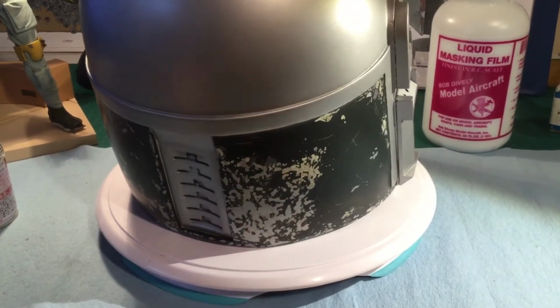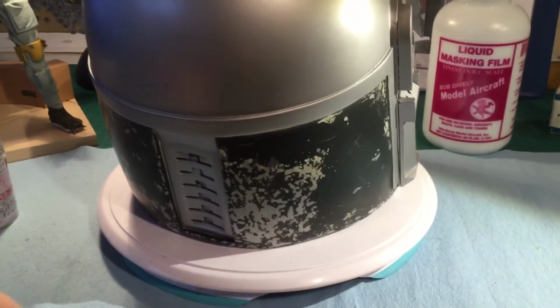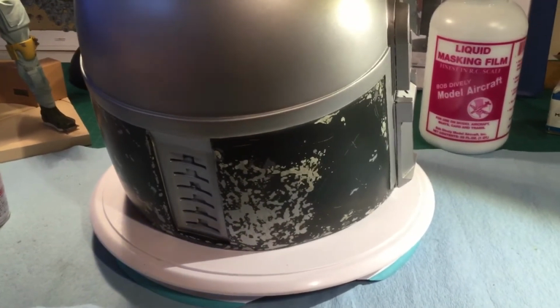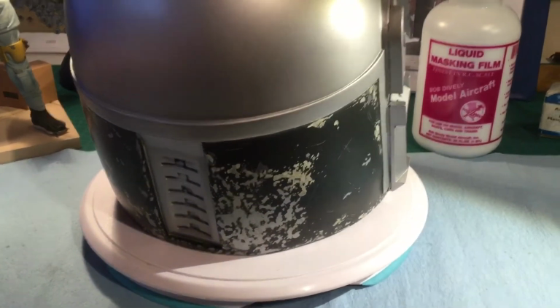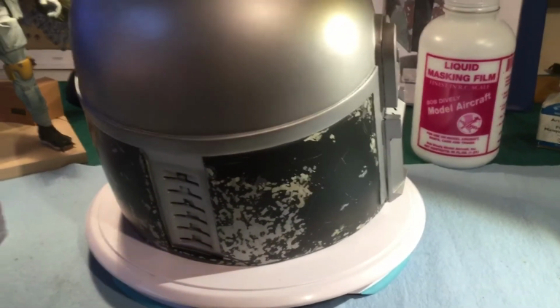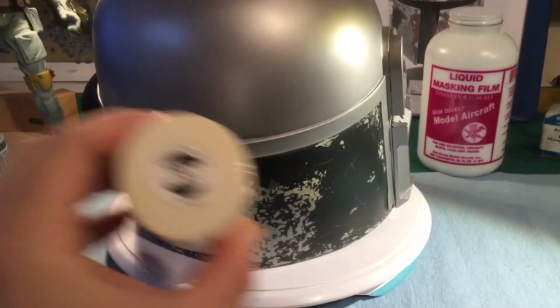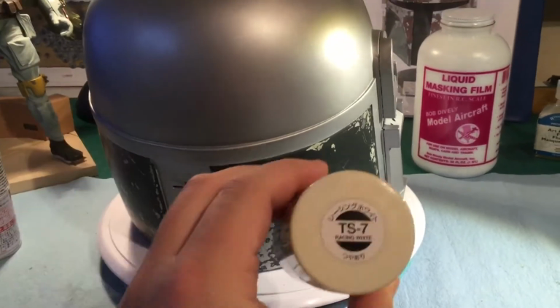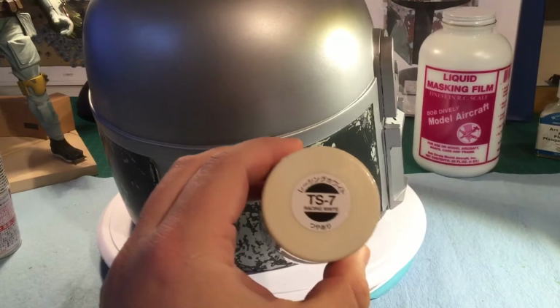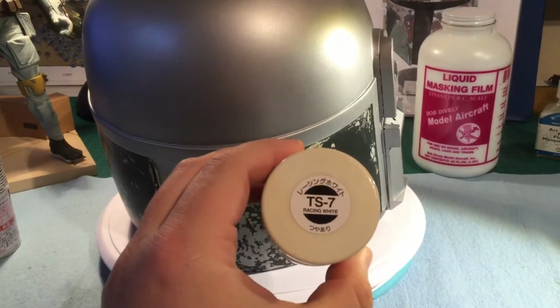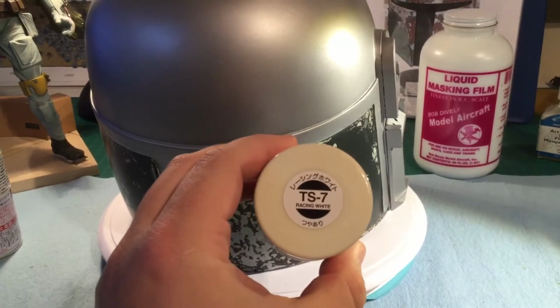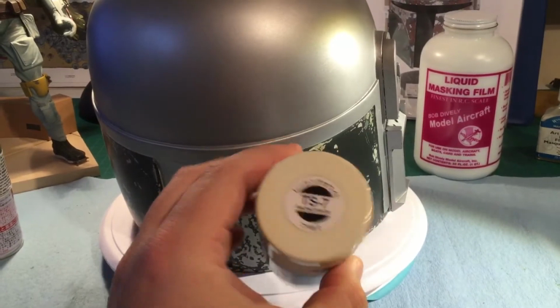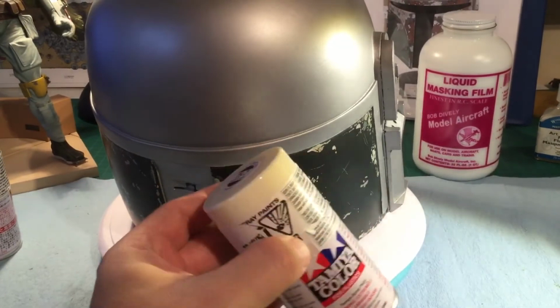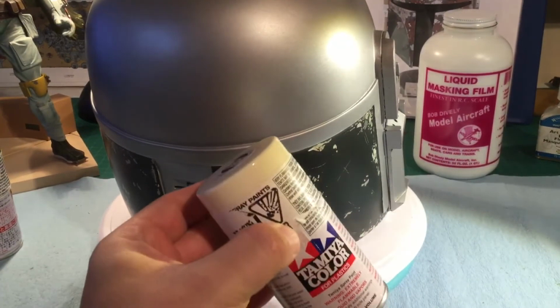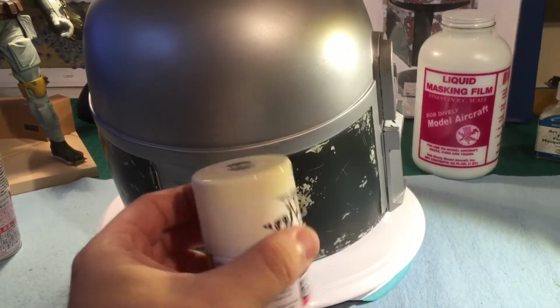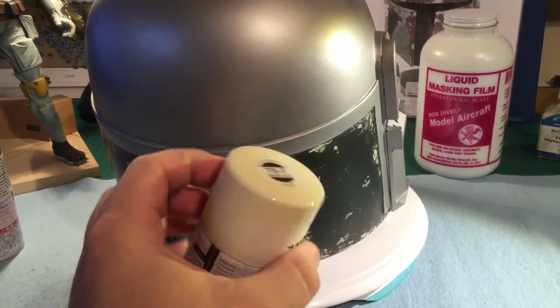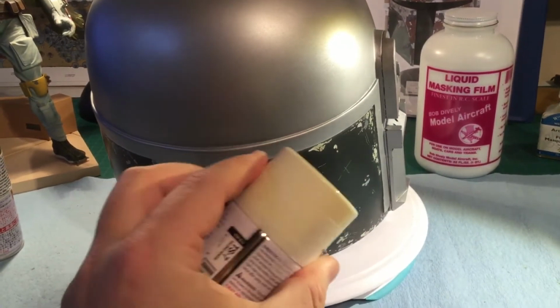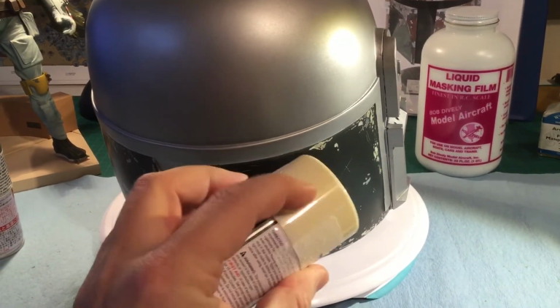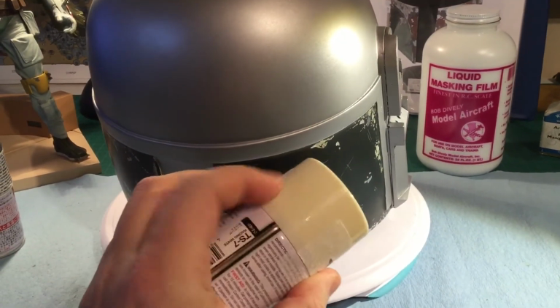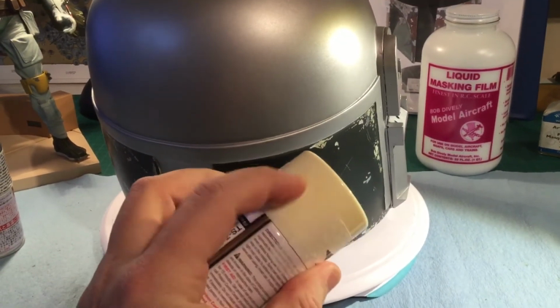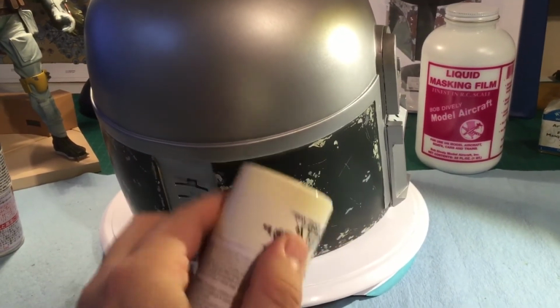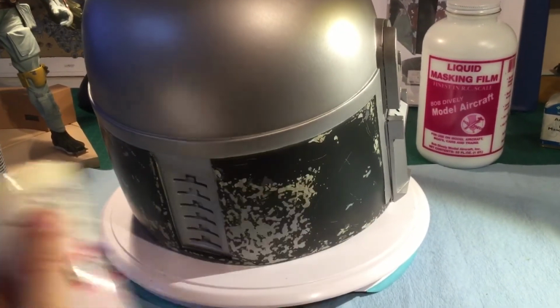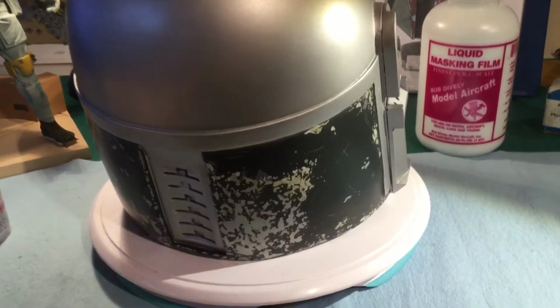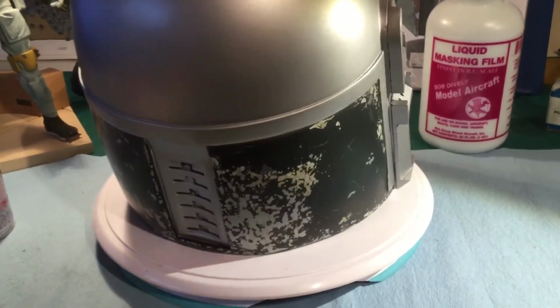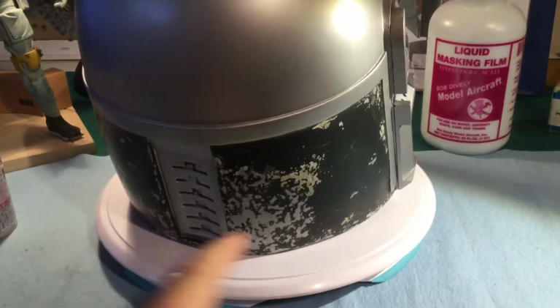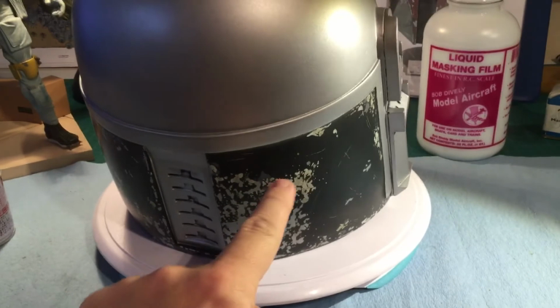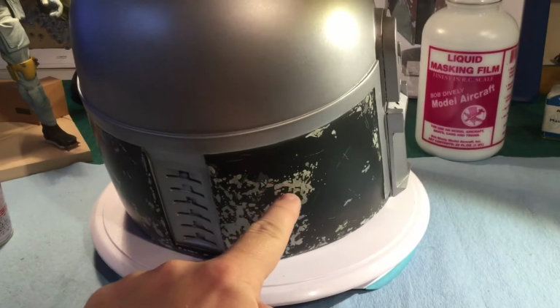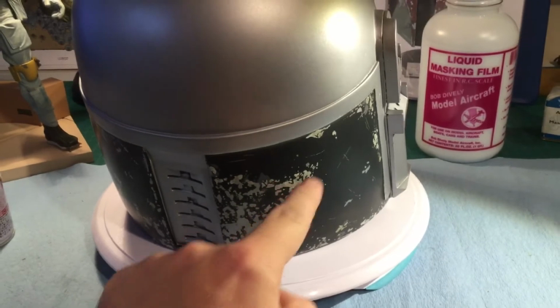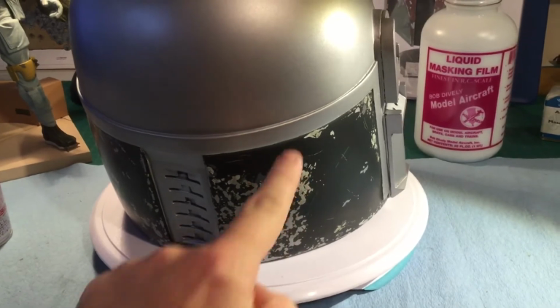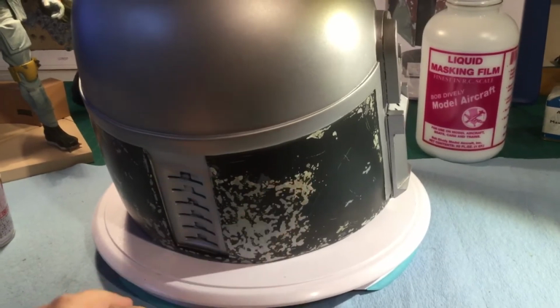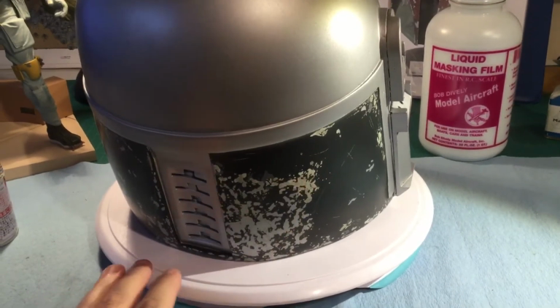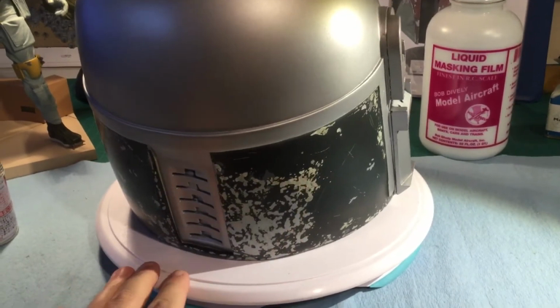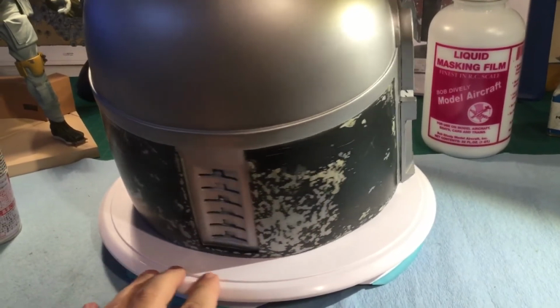Then I sprayed racing white. It's kind of a creamy color, and that's what you get right here for certain parts. It's on the side as well.